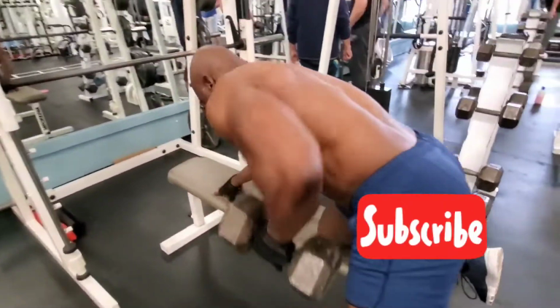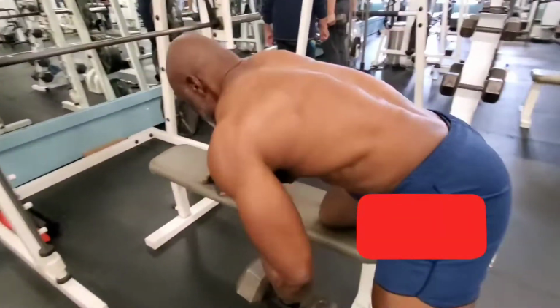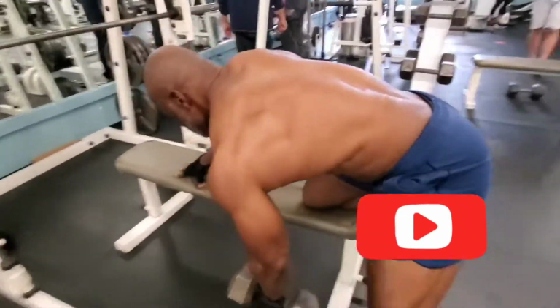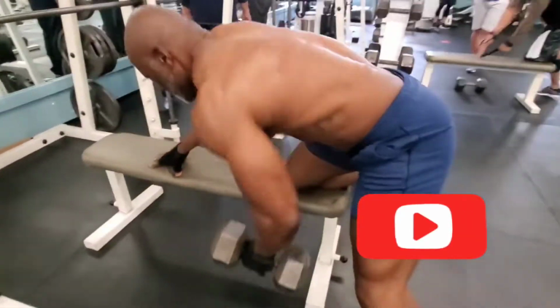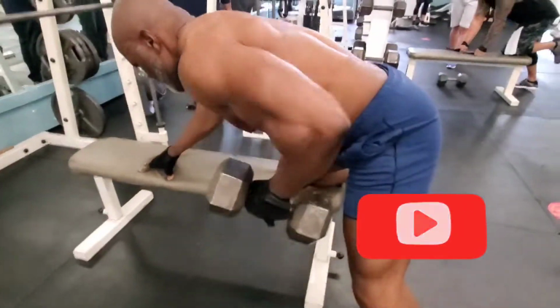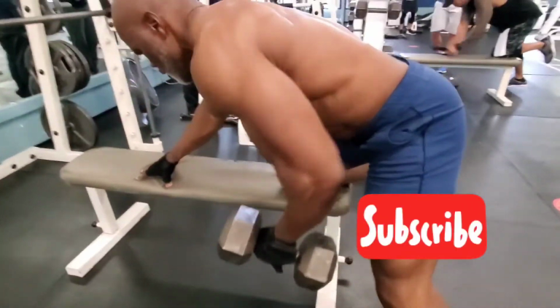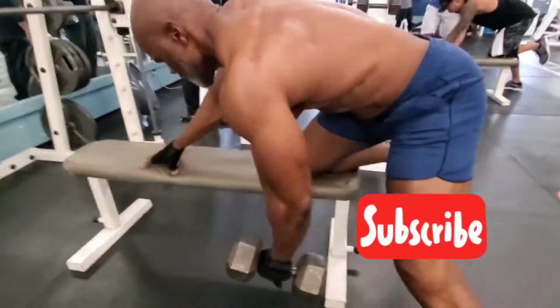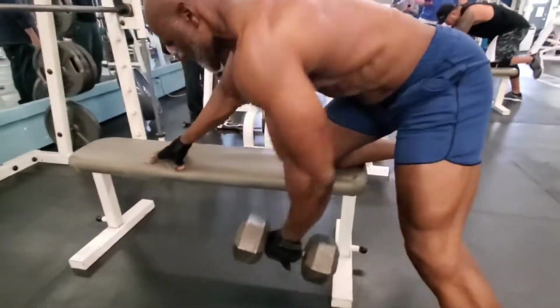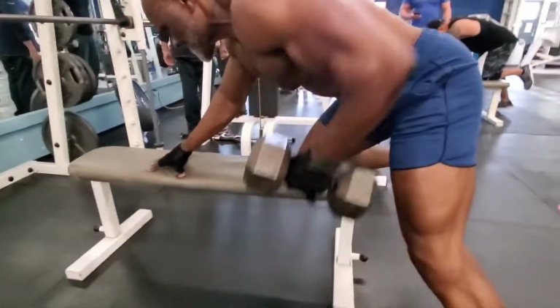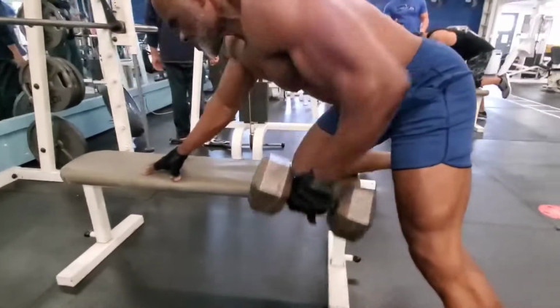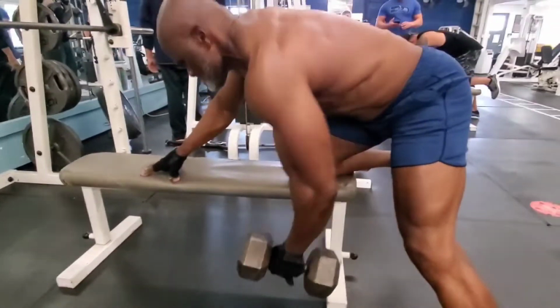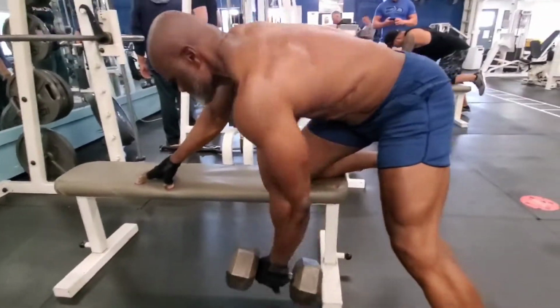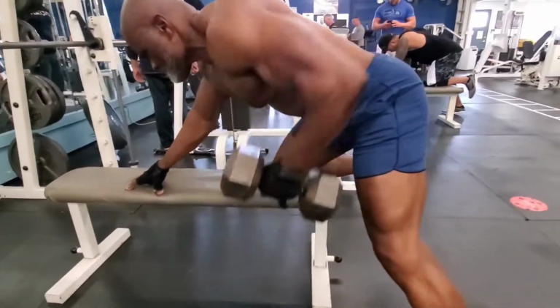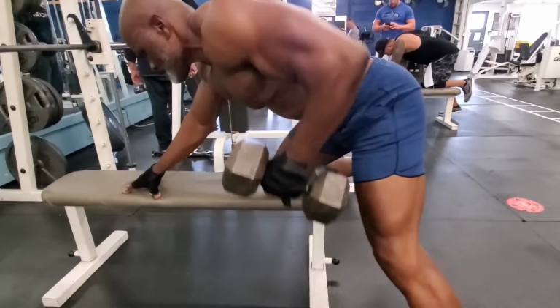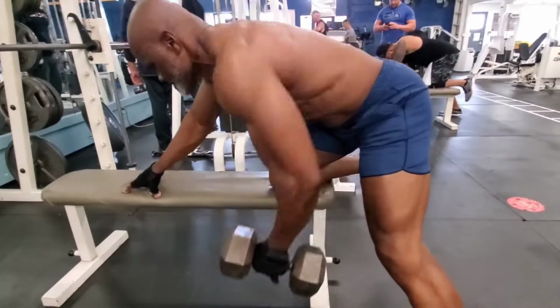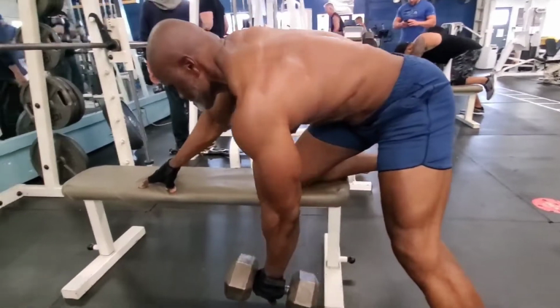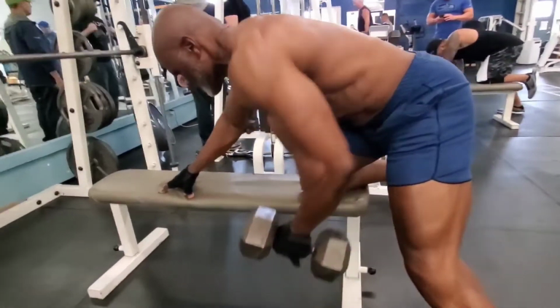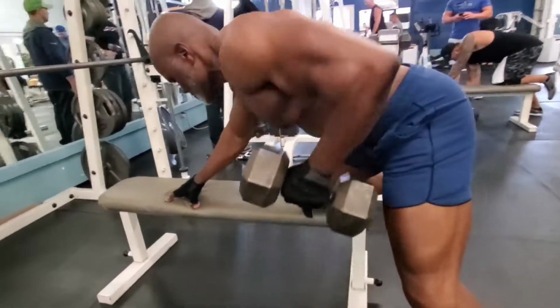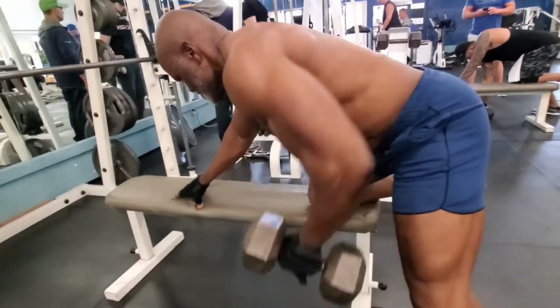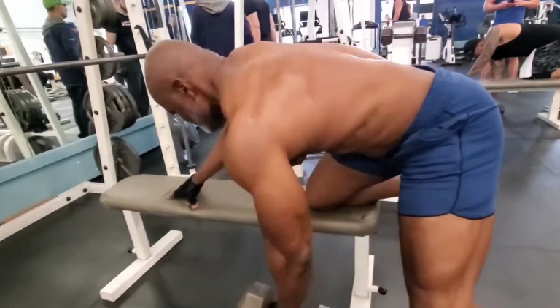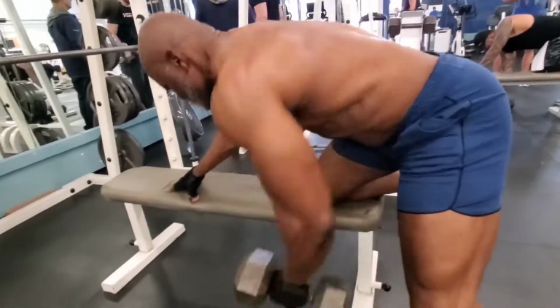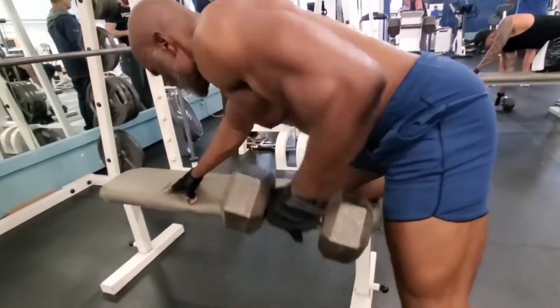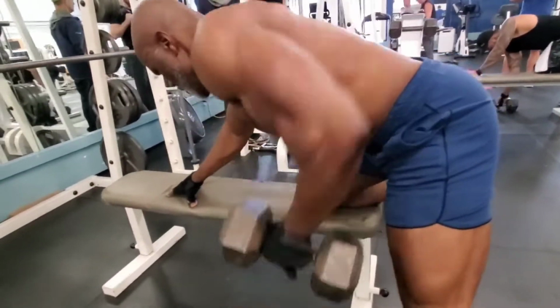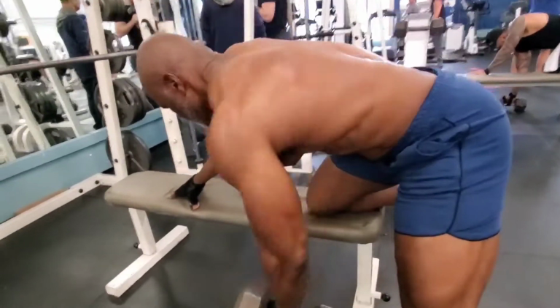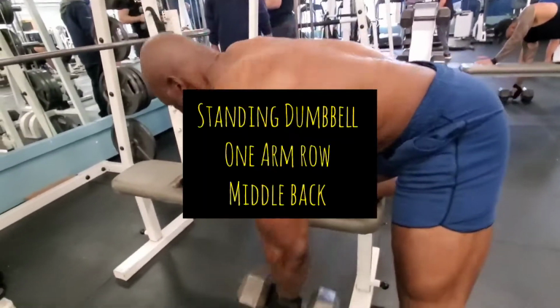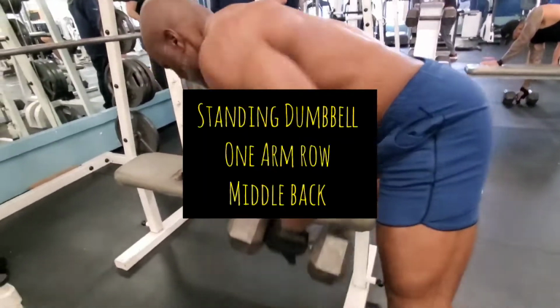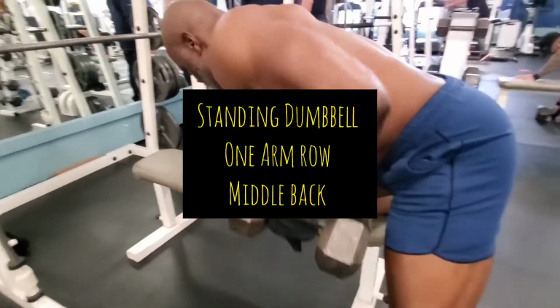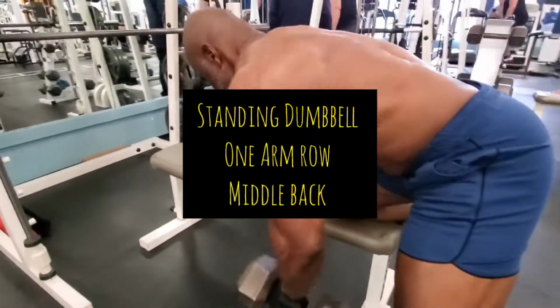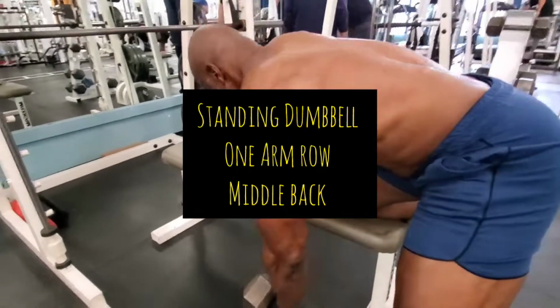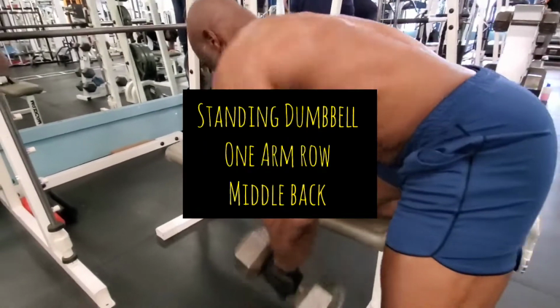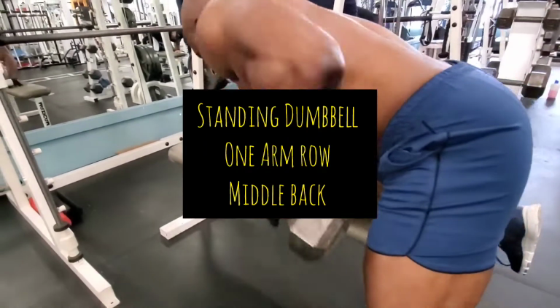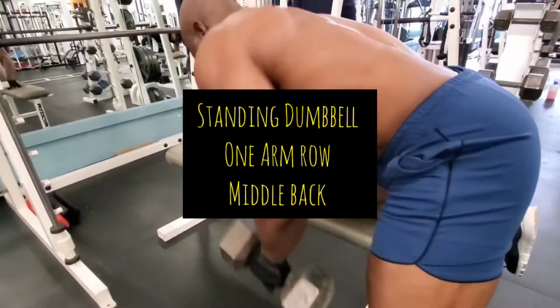The second exercise is dumbbell incline press, which targets the top part of your chest for growth and mass.